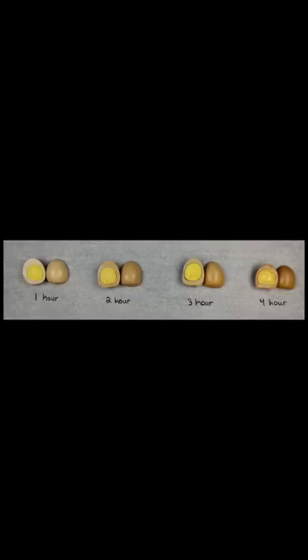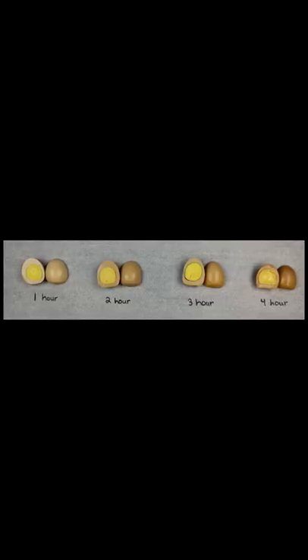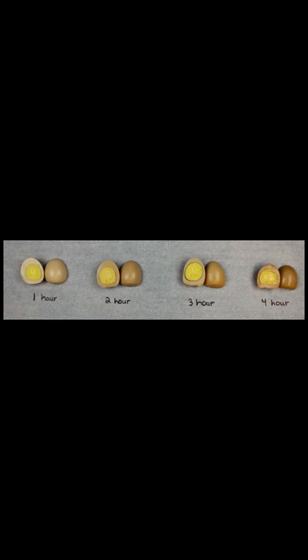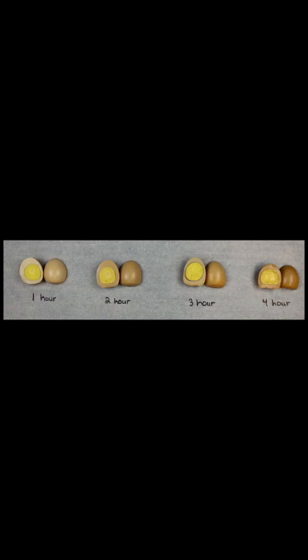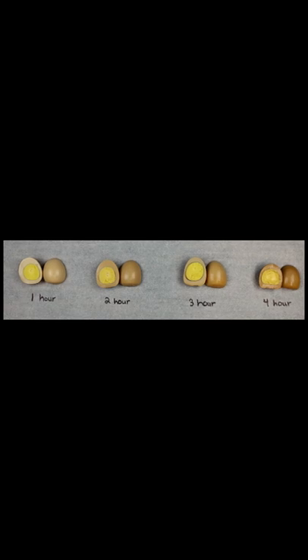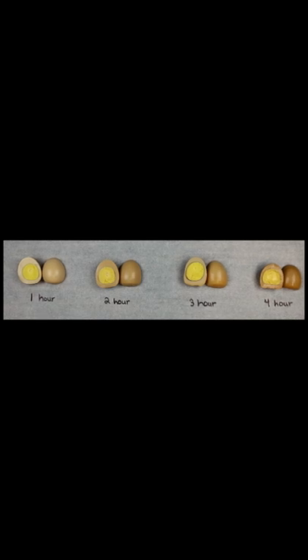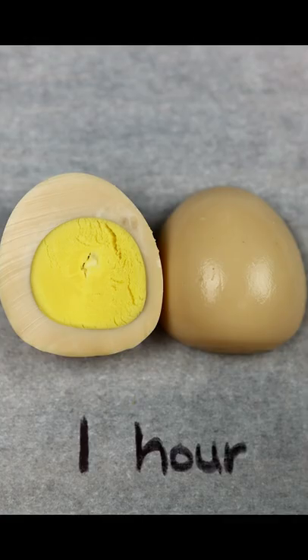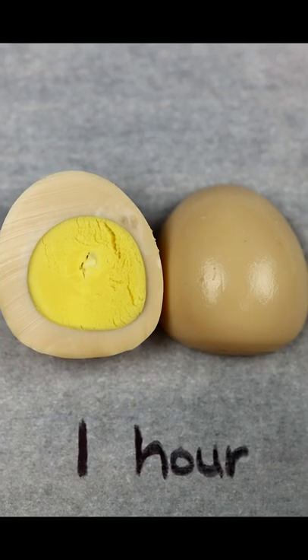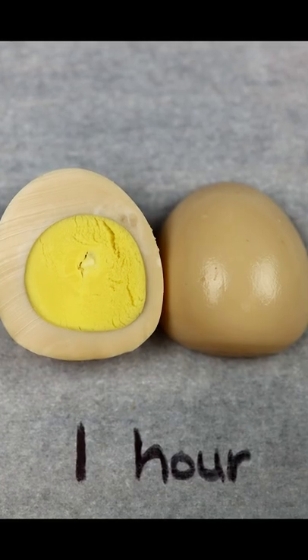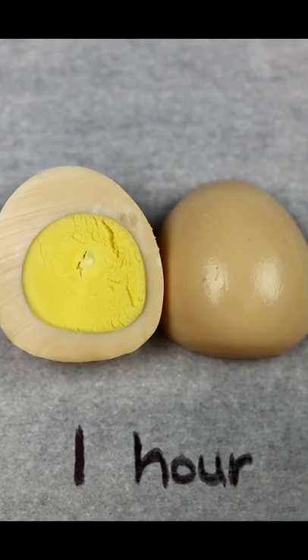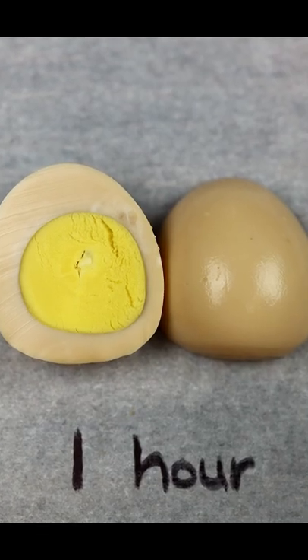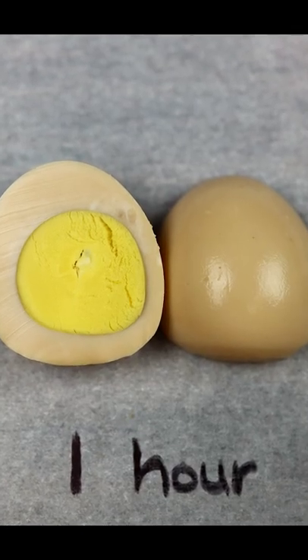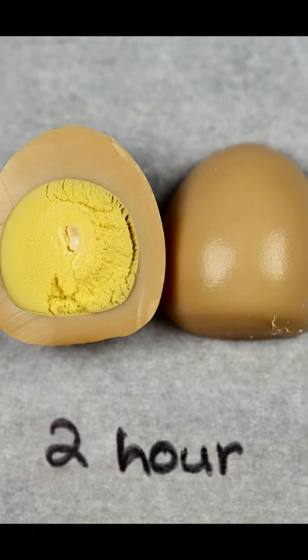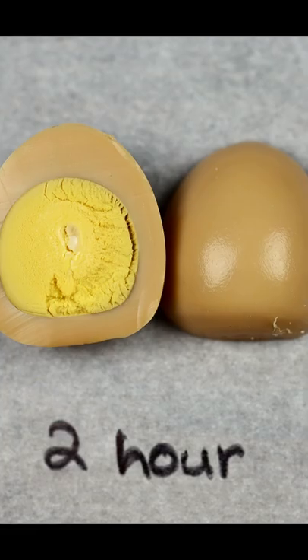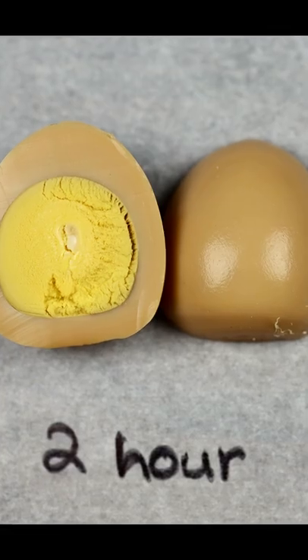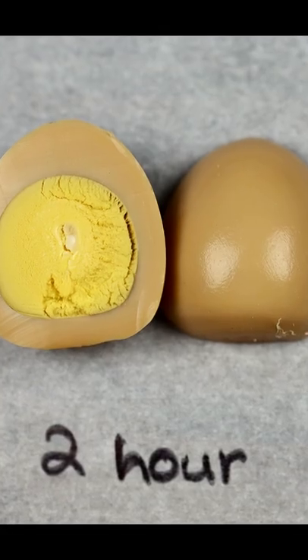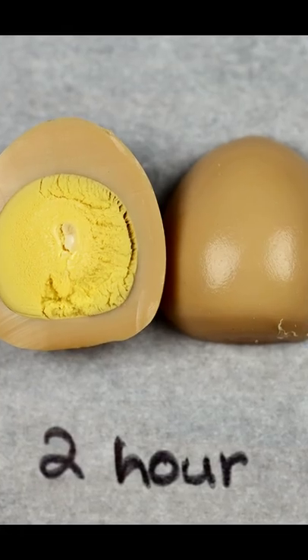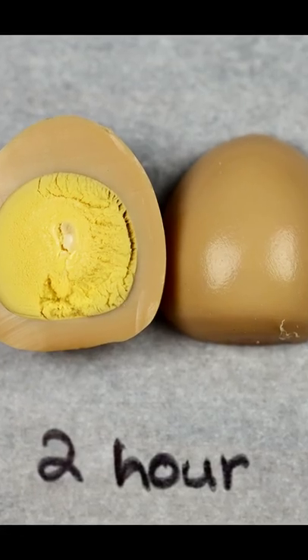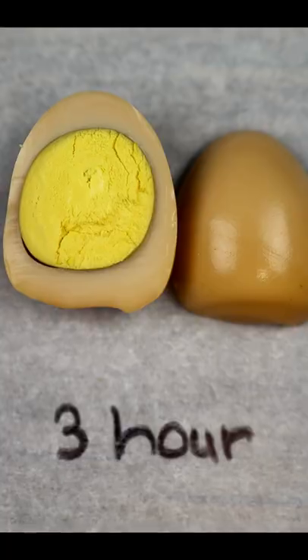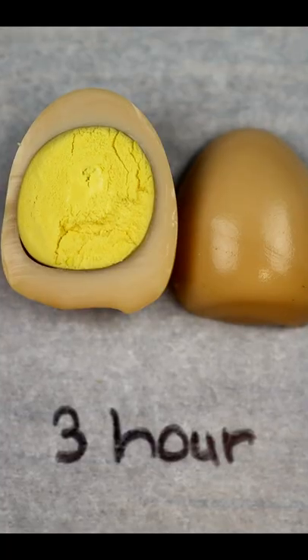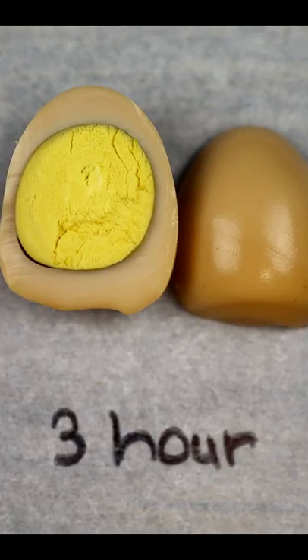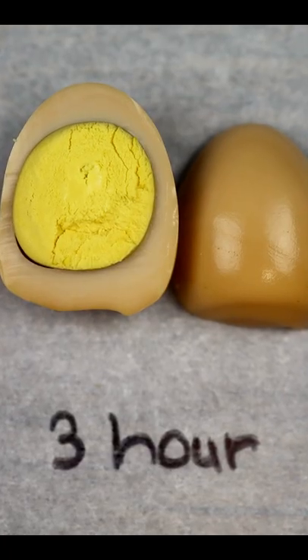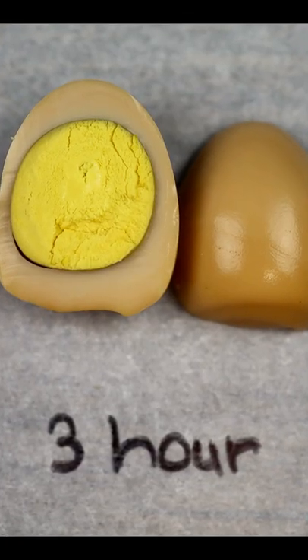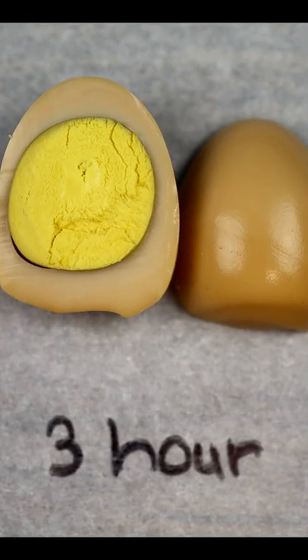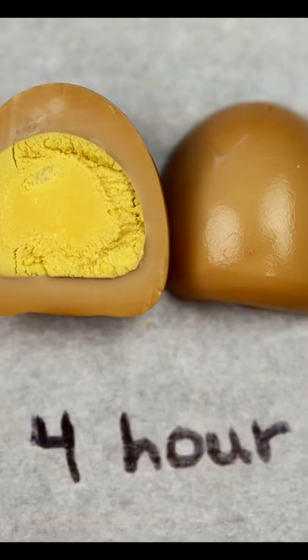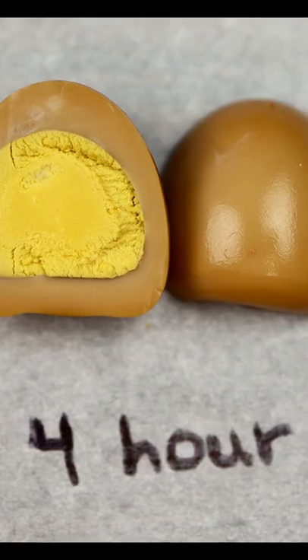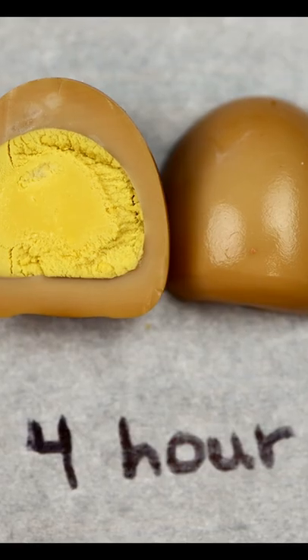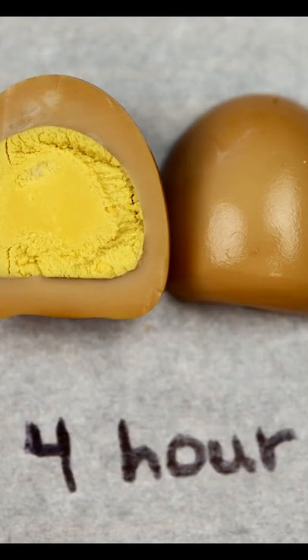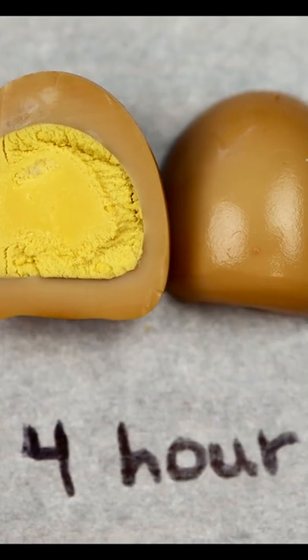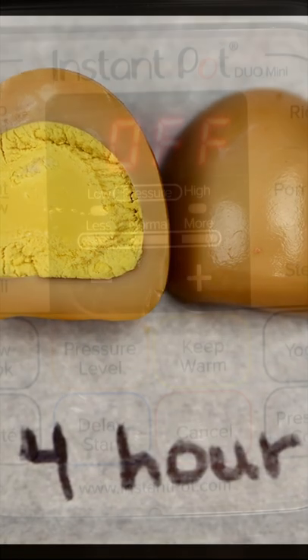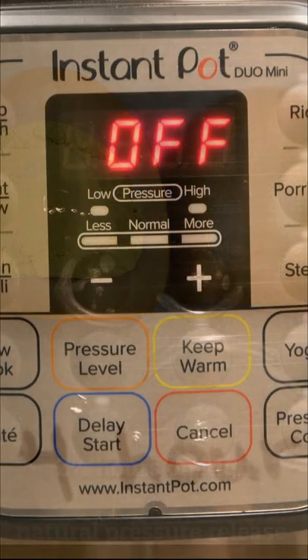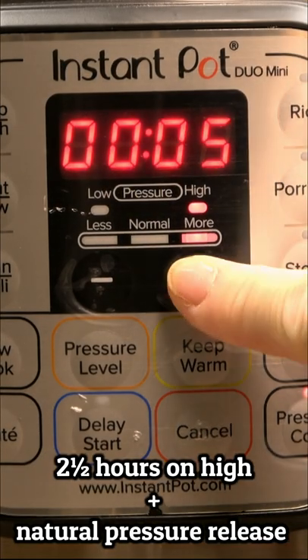They need to cook anywhere from an hour up to four hours depending on the taste and texture you're looking for. The longer you cook them, the darker, nuttier, and more roasted they taste, and the creamier the yolks become.